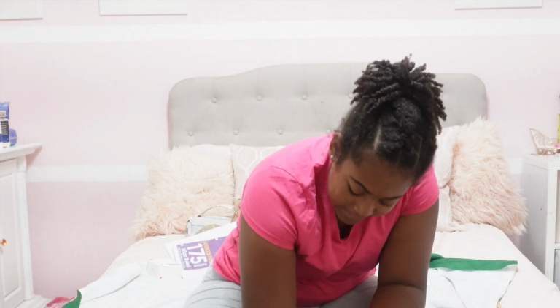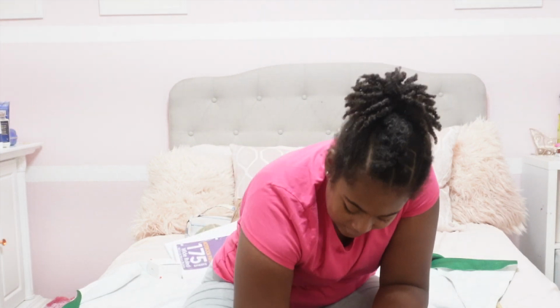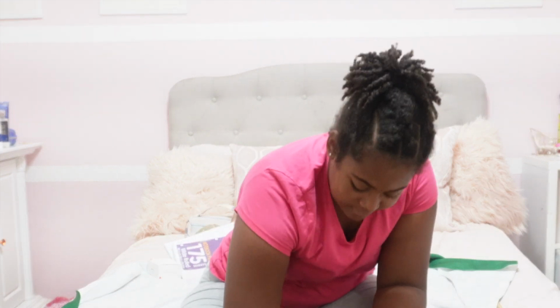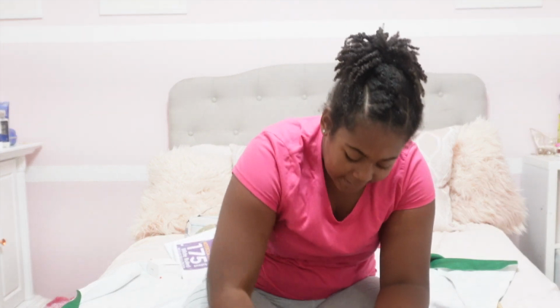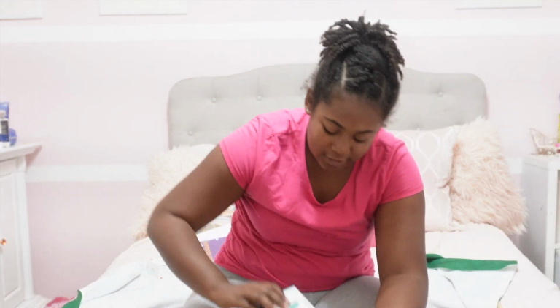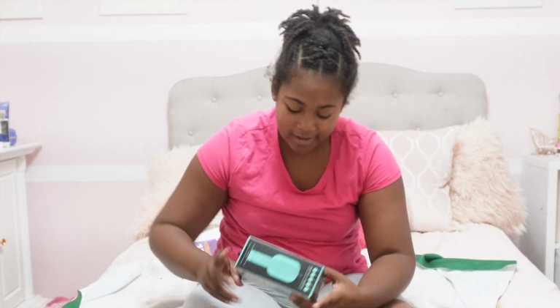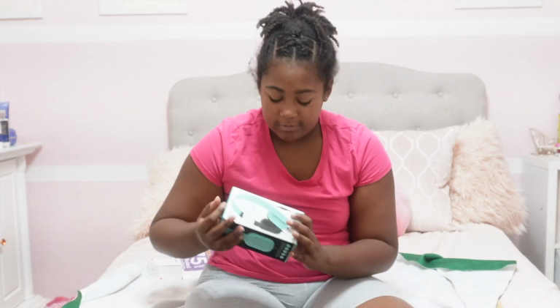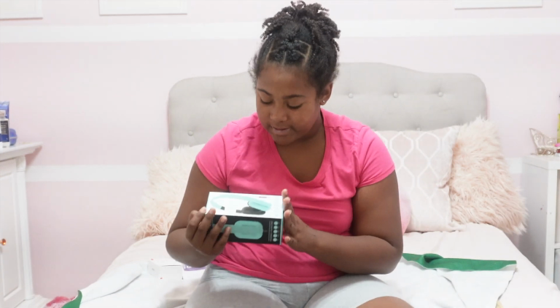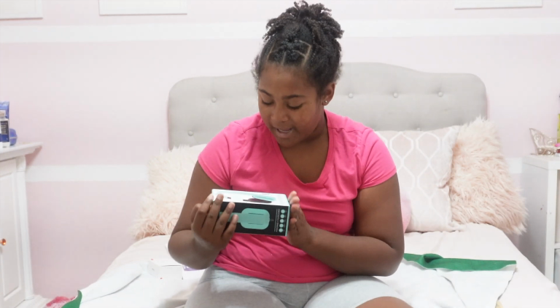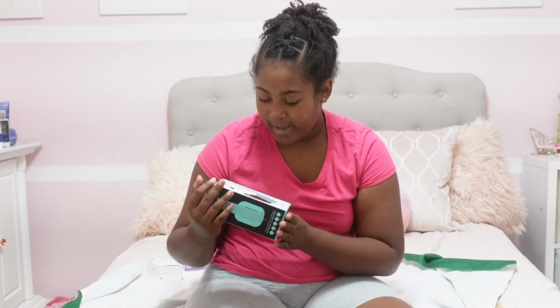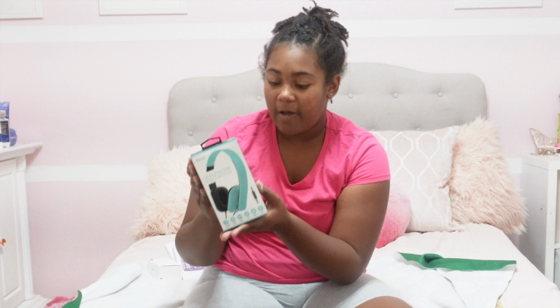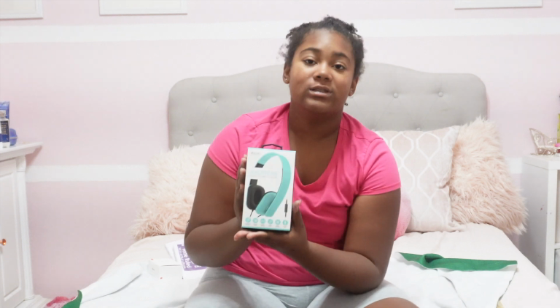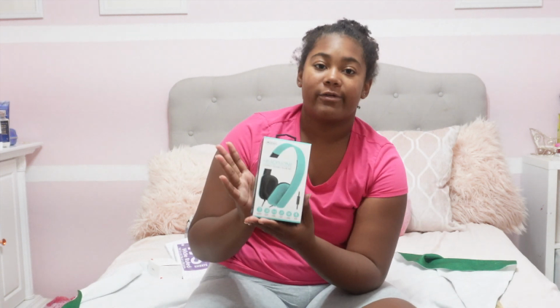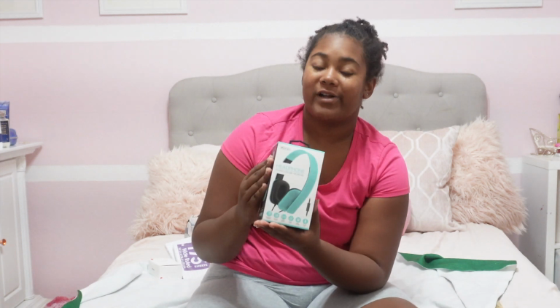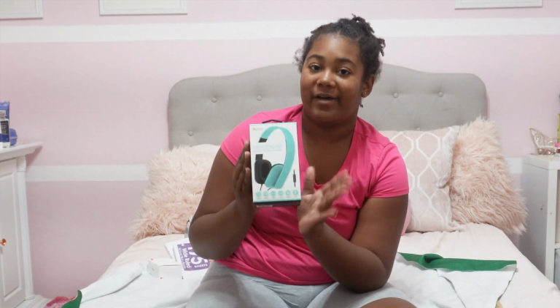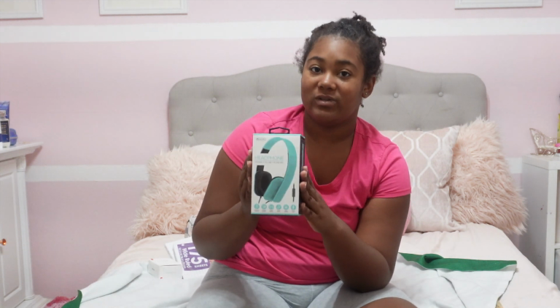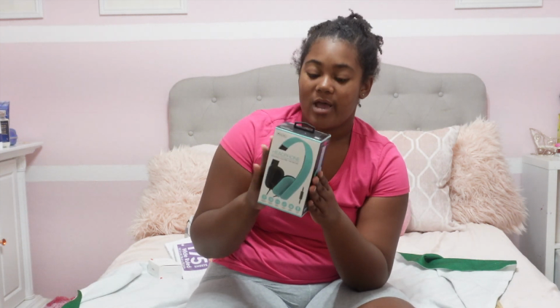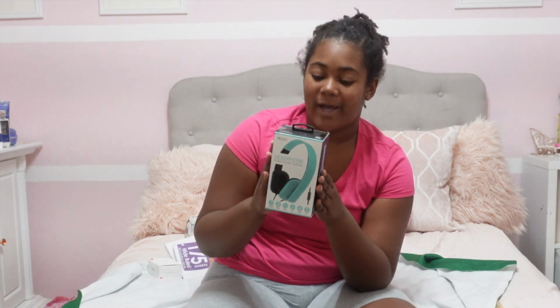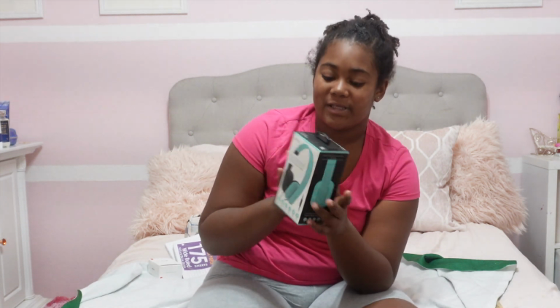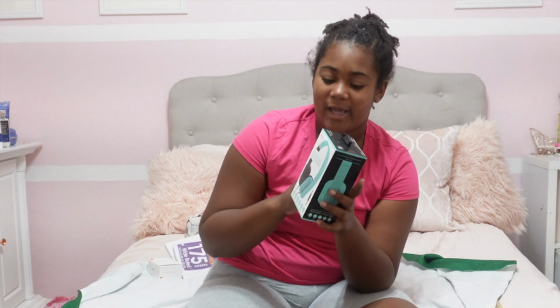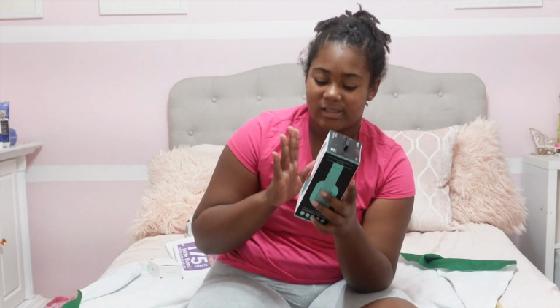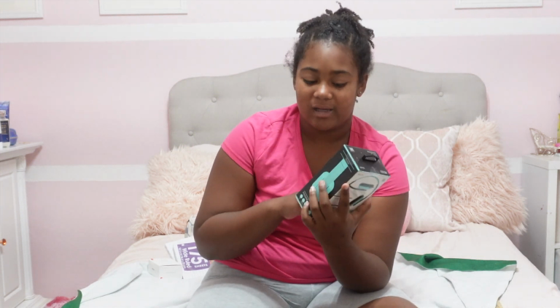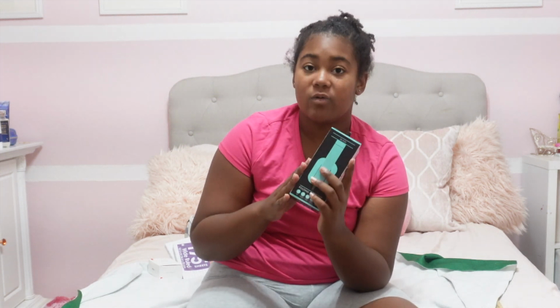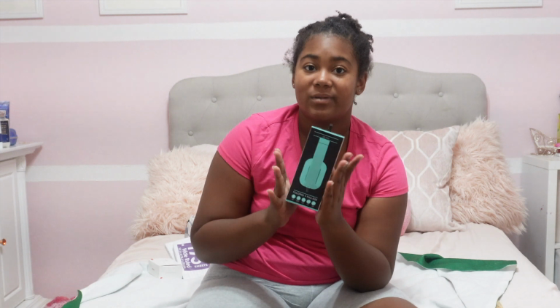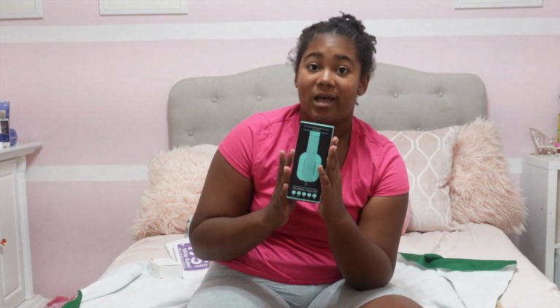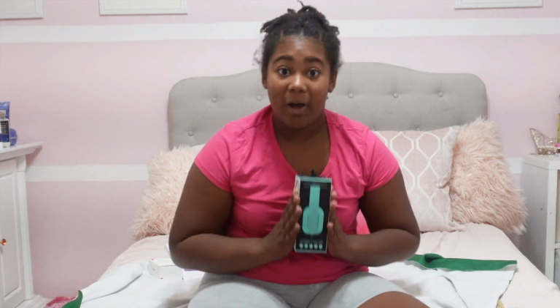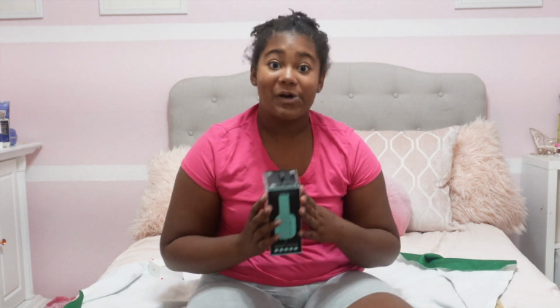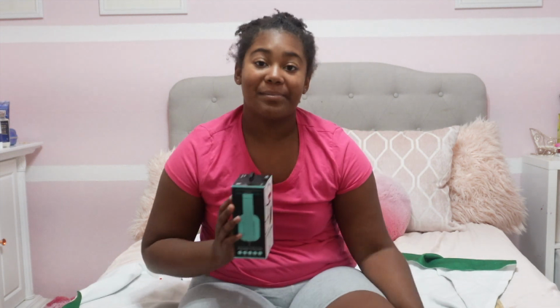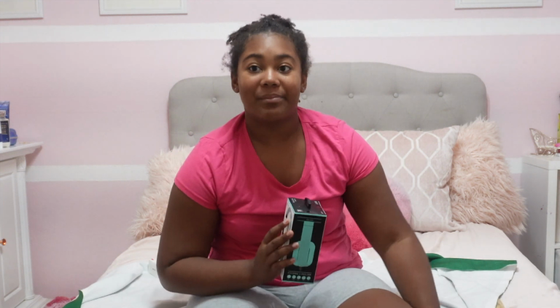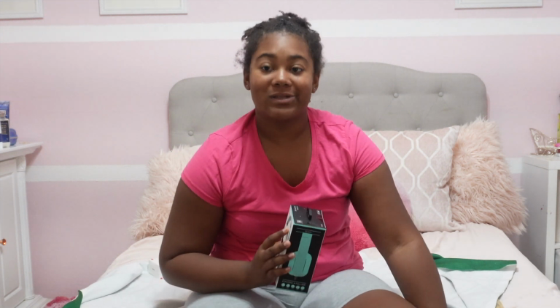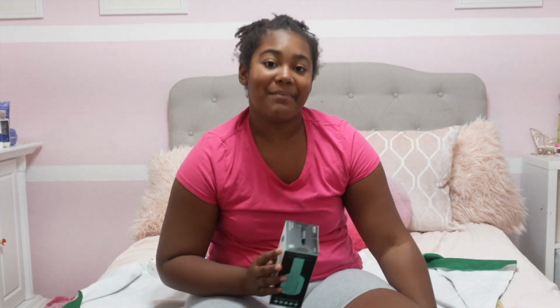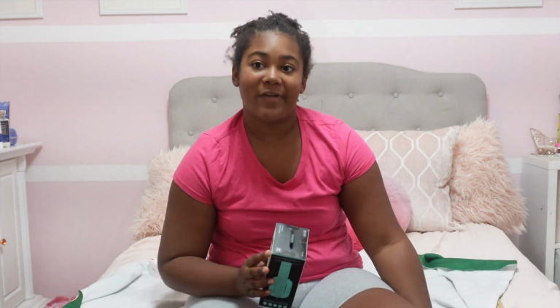Next I'm going to my second electronic thing which is my headphones. They required us to have headphones. So I got these really nice blue ones because I'm also in my blues and purples and light pinks phase.